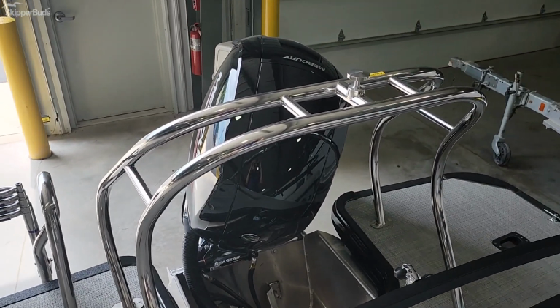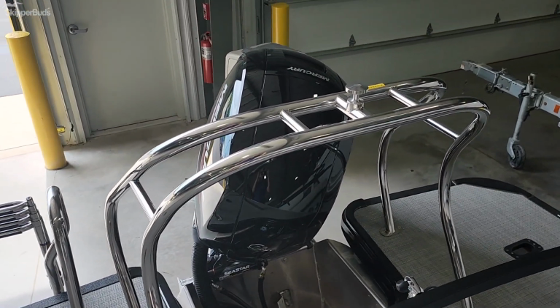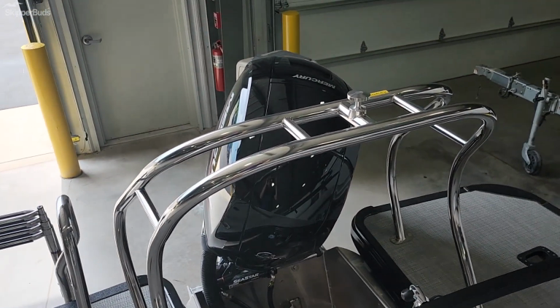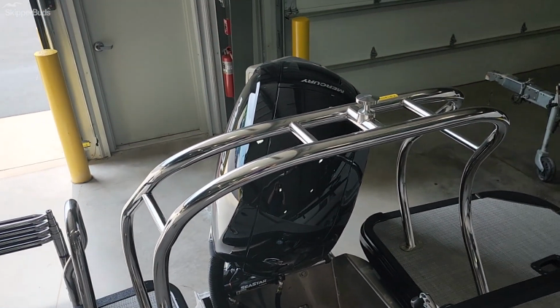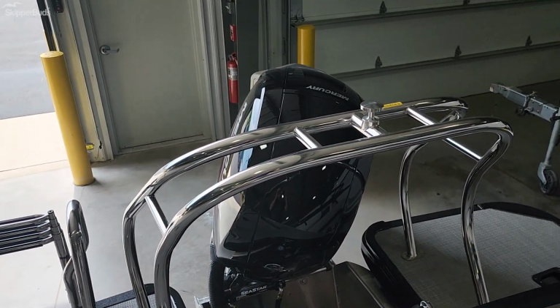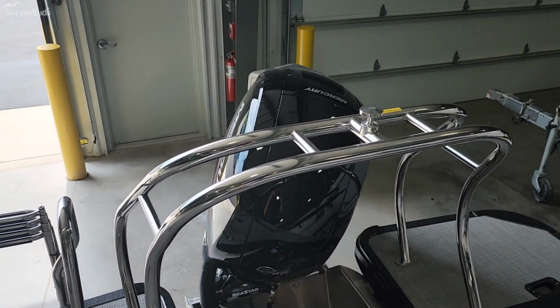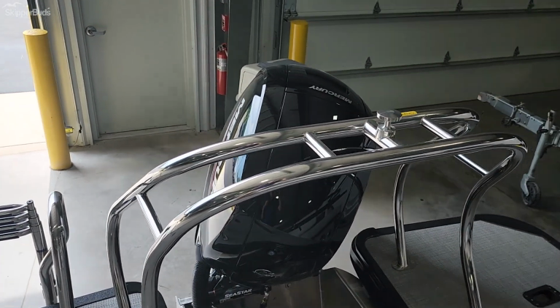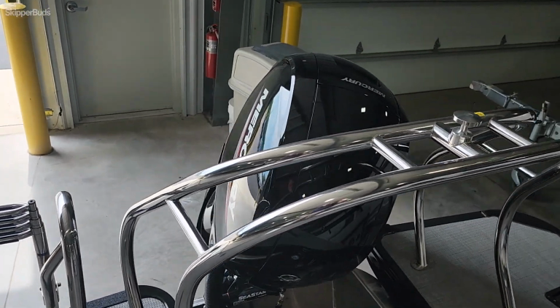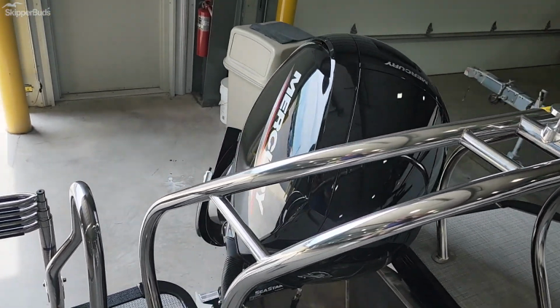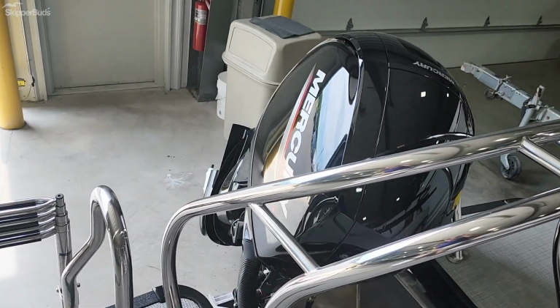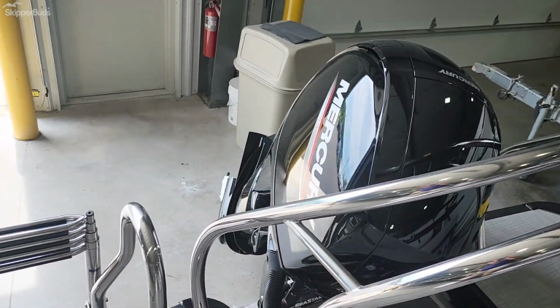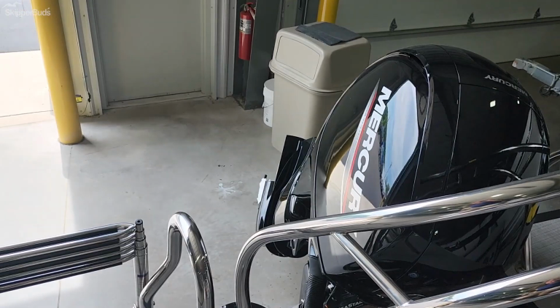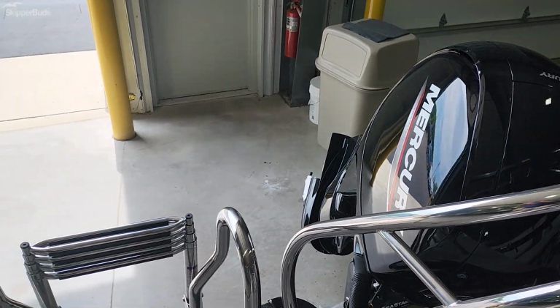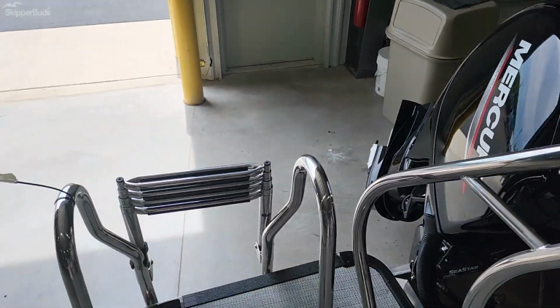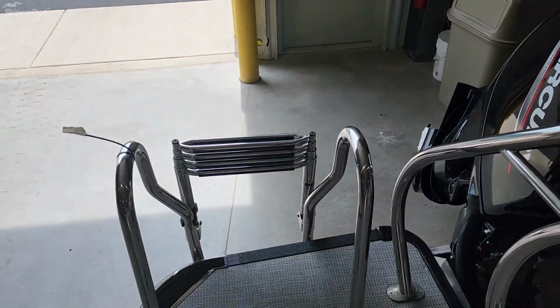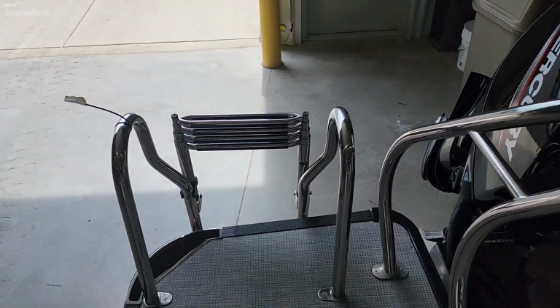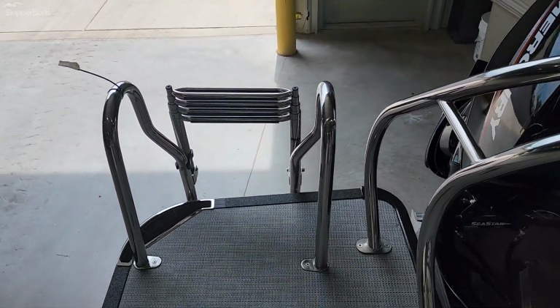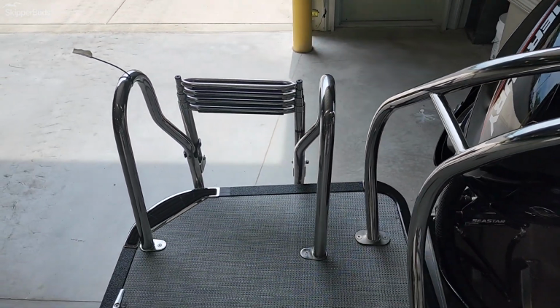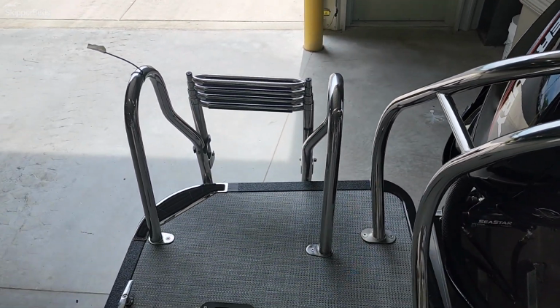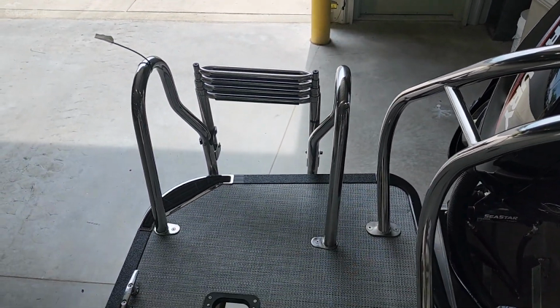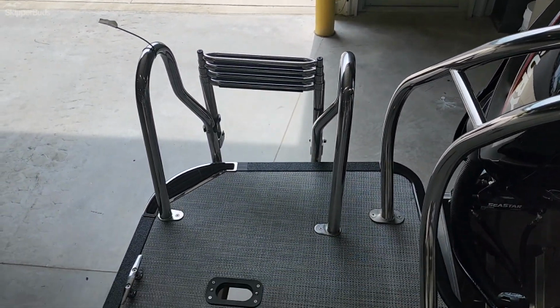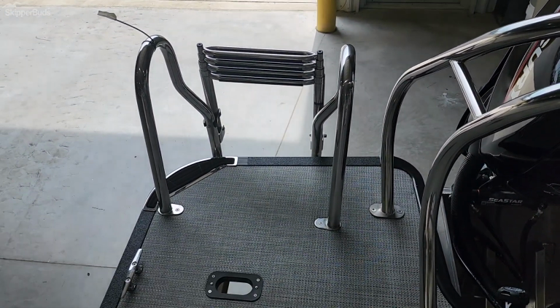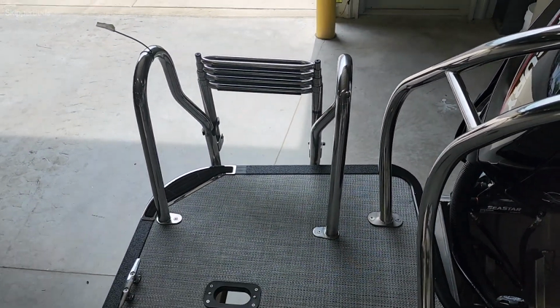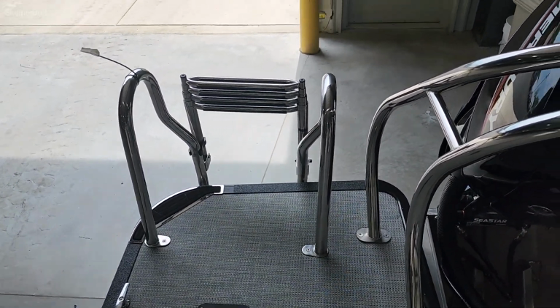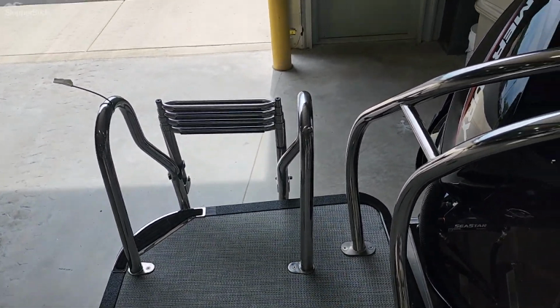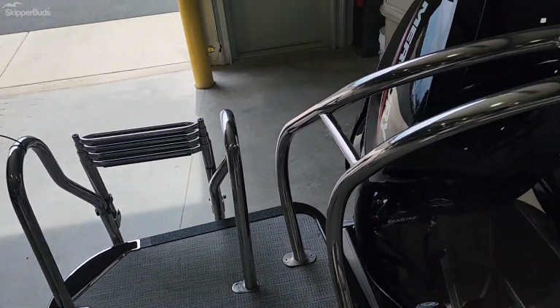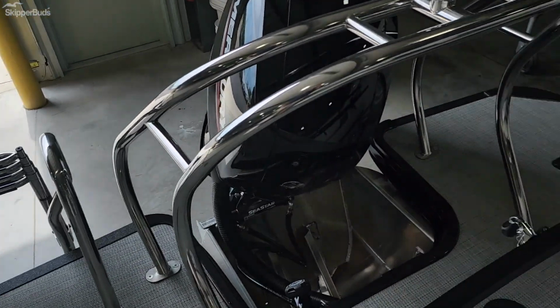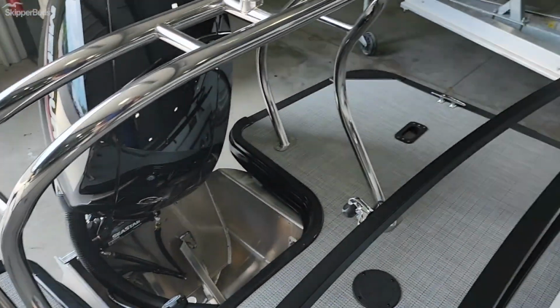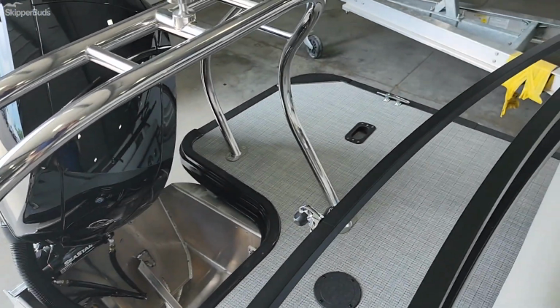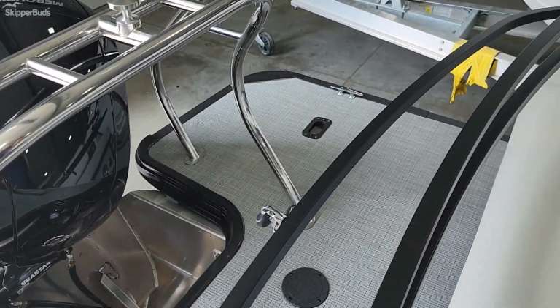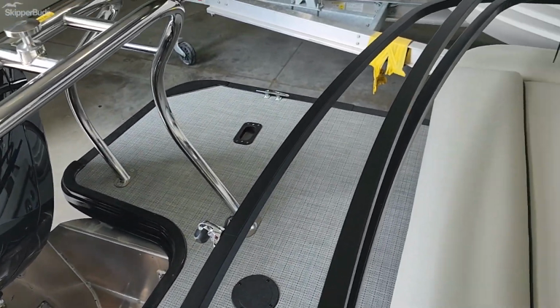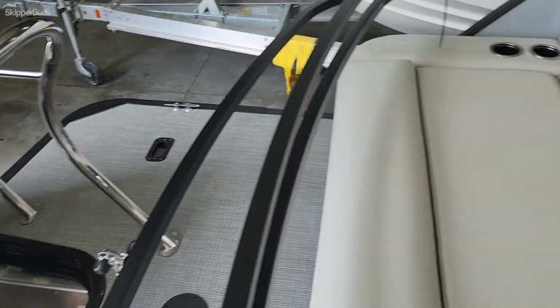150 horse Mercury Cruiser engine. Nice wide swim ladder — it goes four steps down. Extended deck.